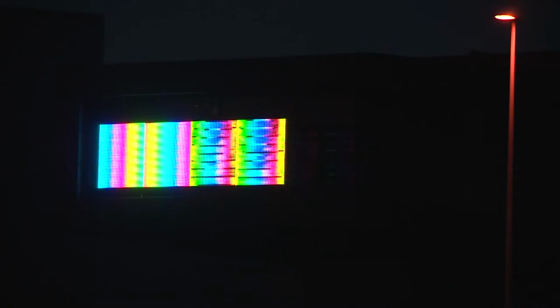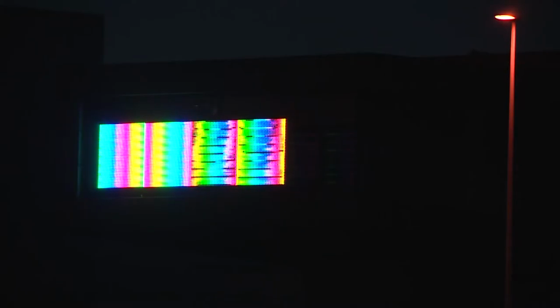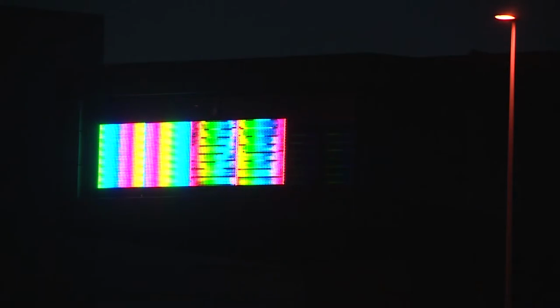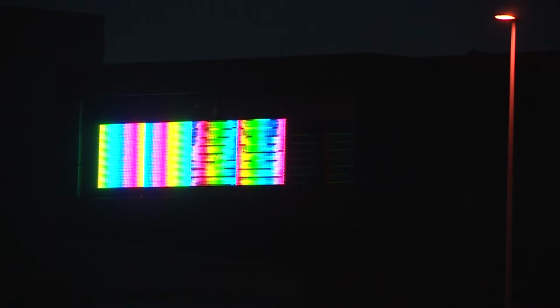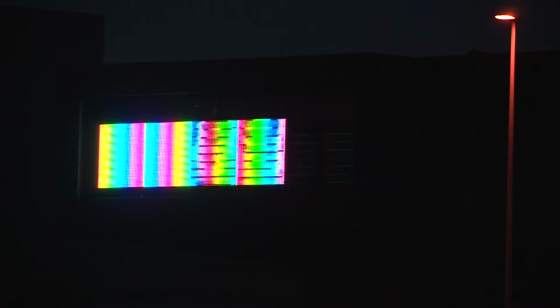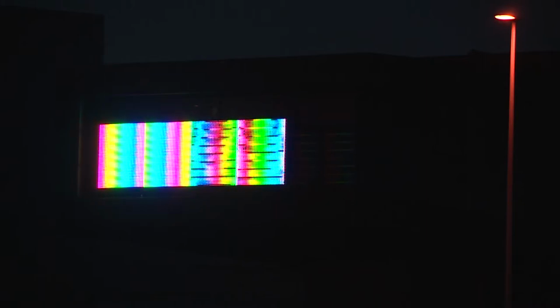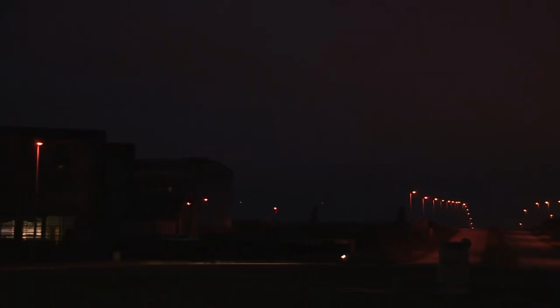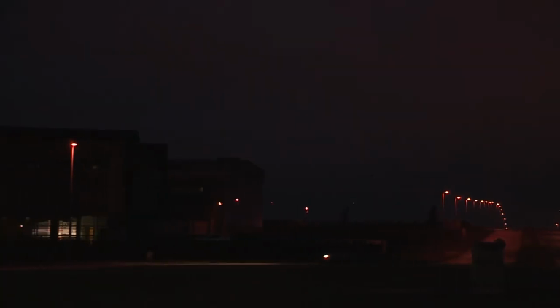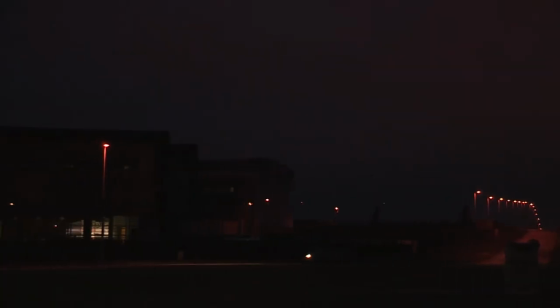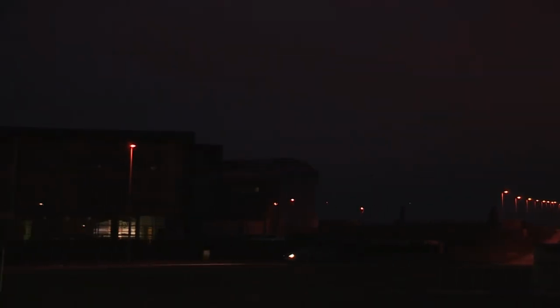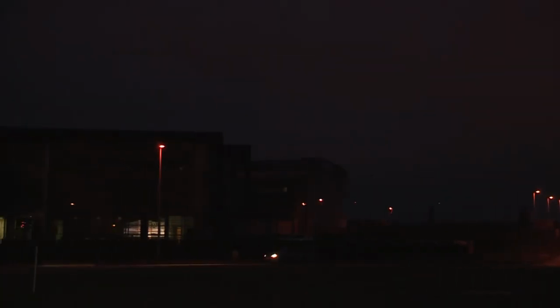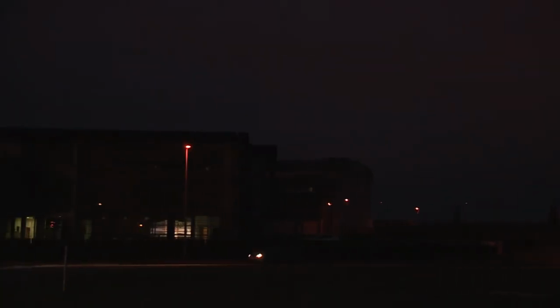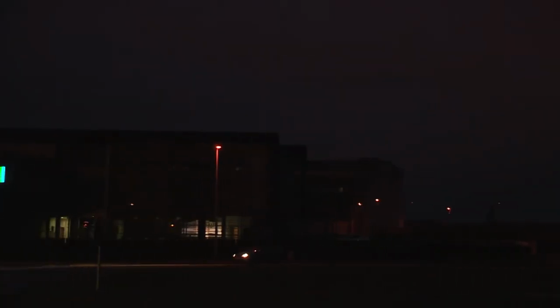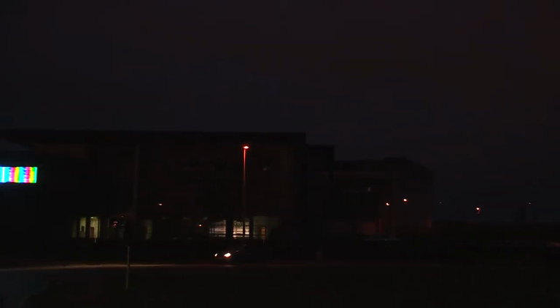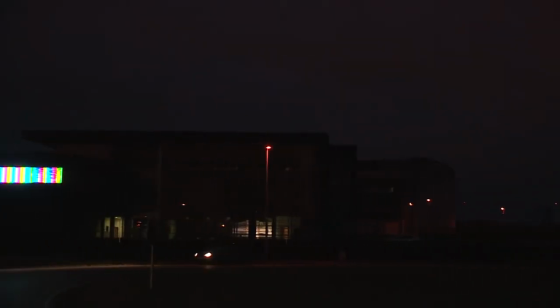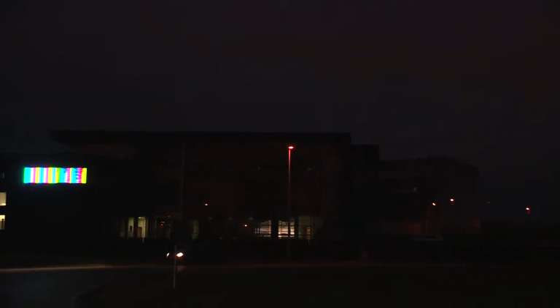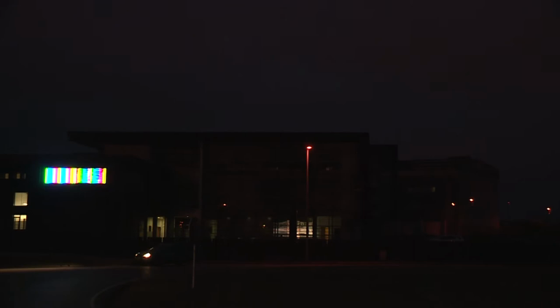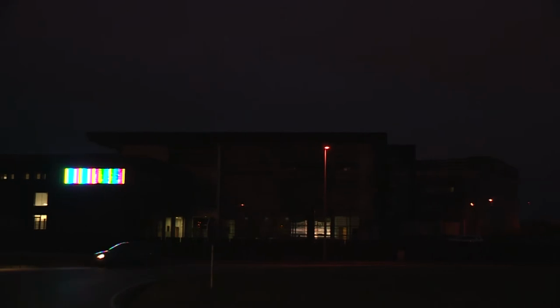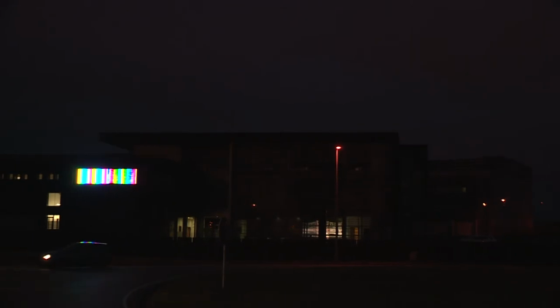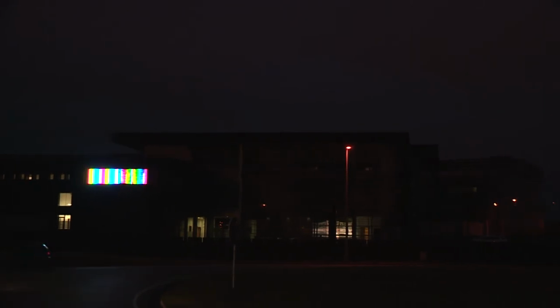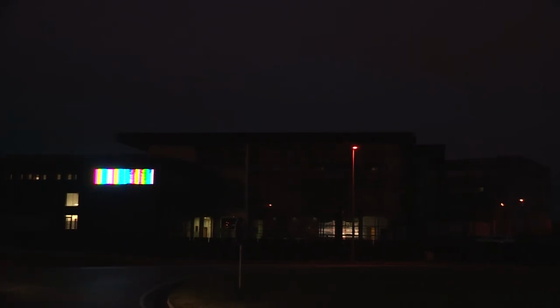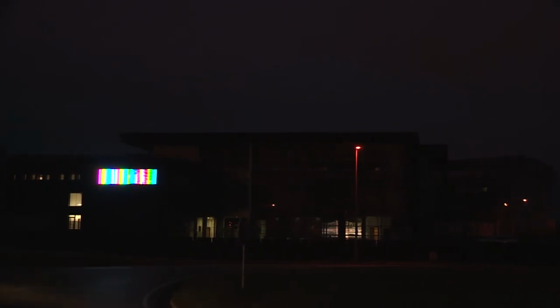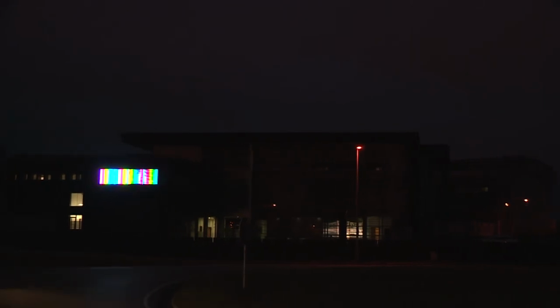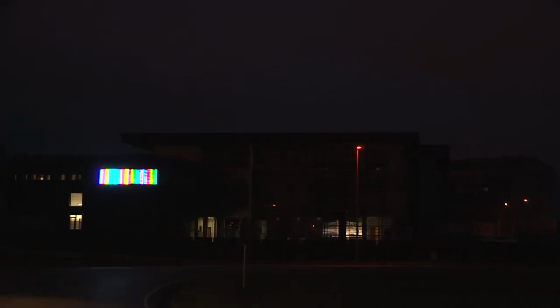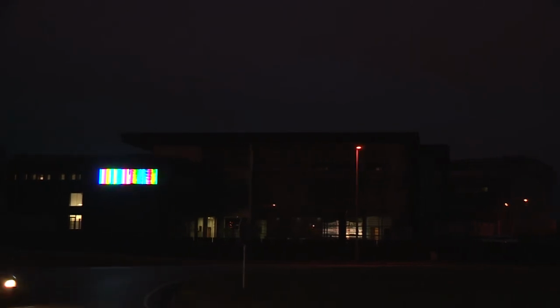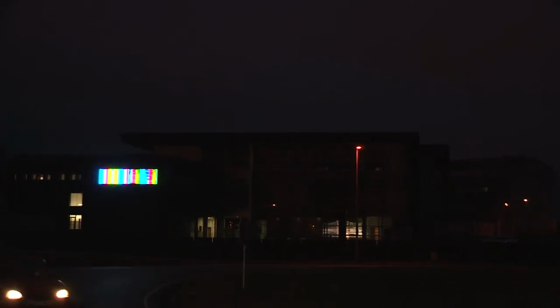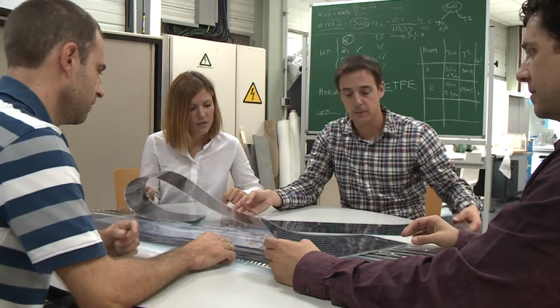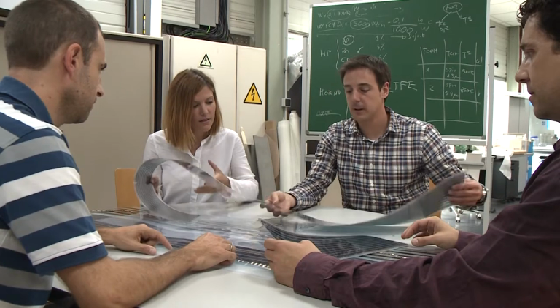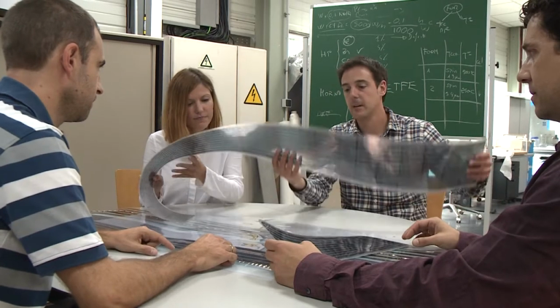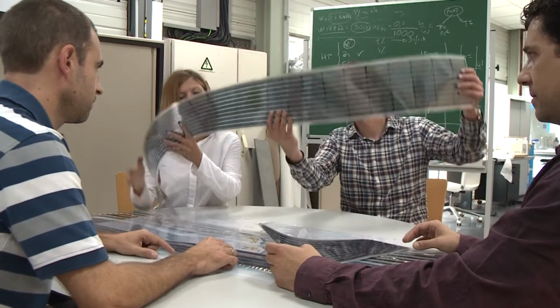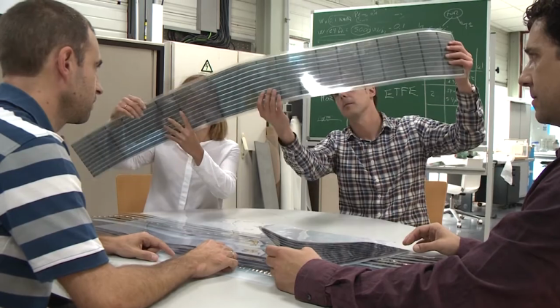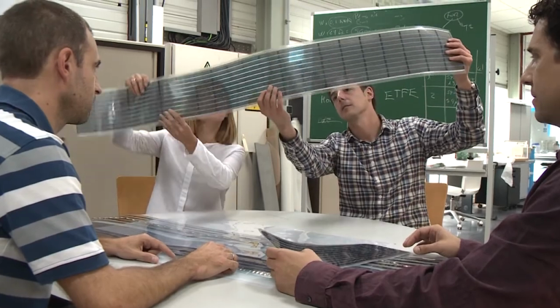ETFE multifunctional modules have great potential for future commercial architecture. Displaying messages while producing their own energy can change the way we think of facades, and make these buildings more energy efficient.